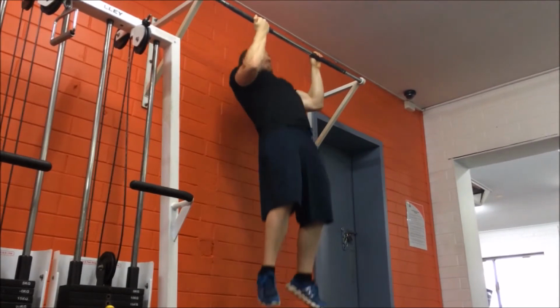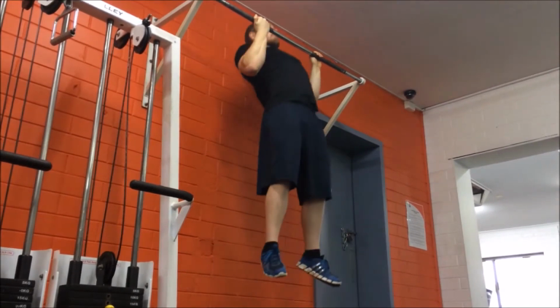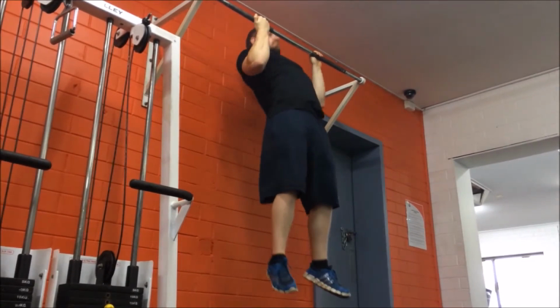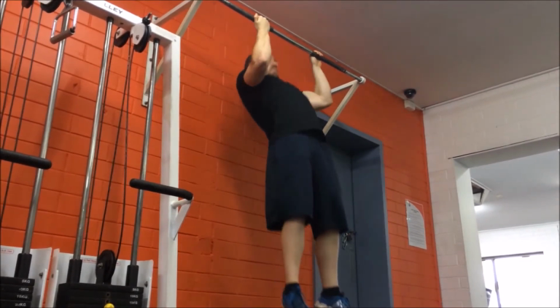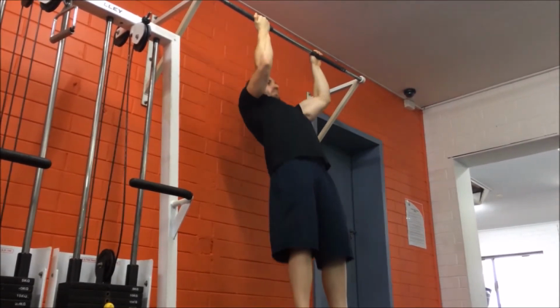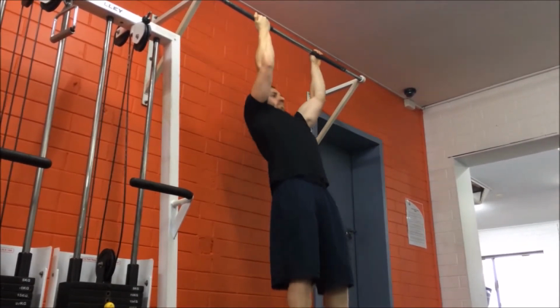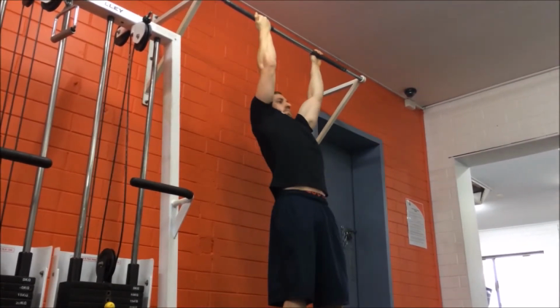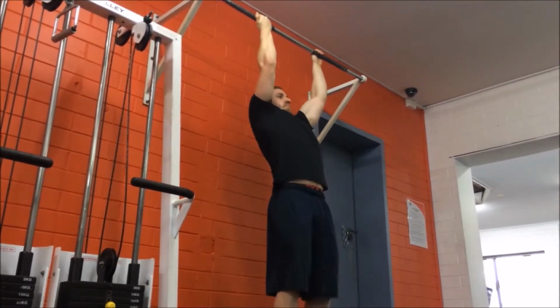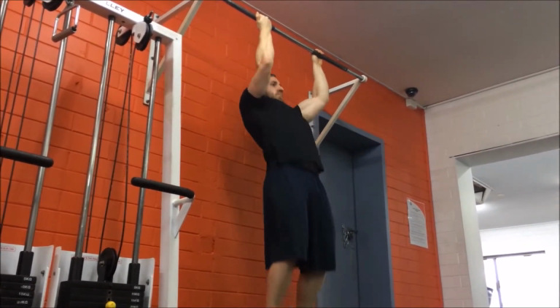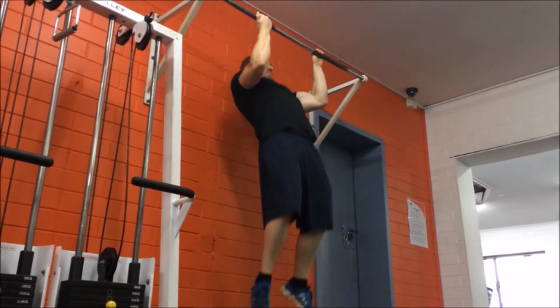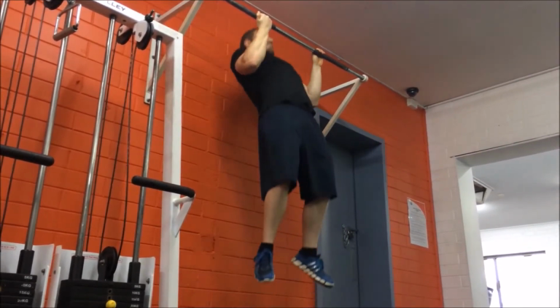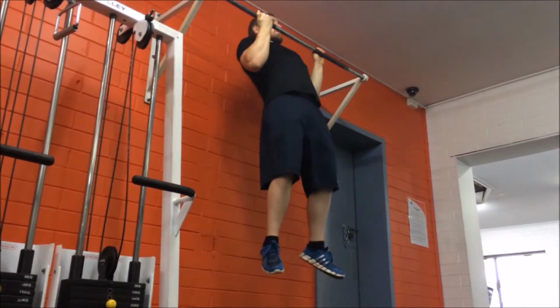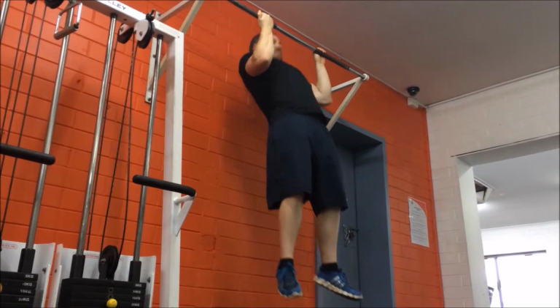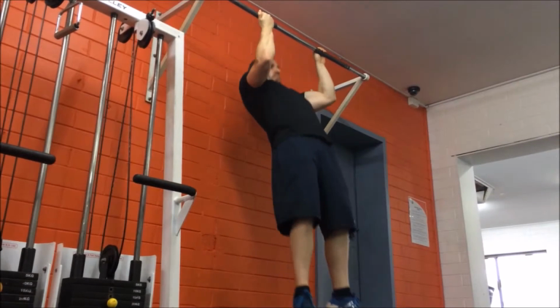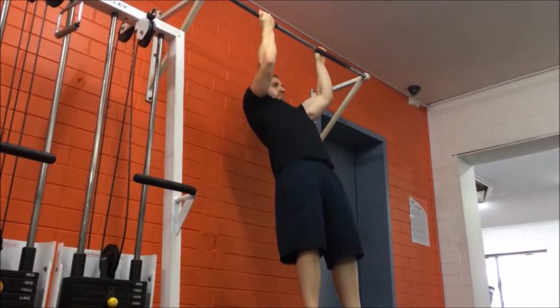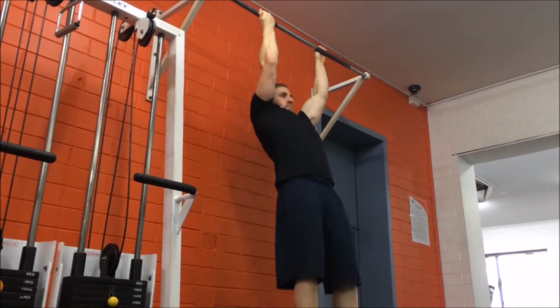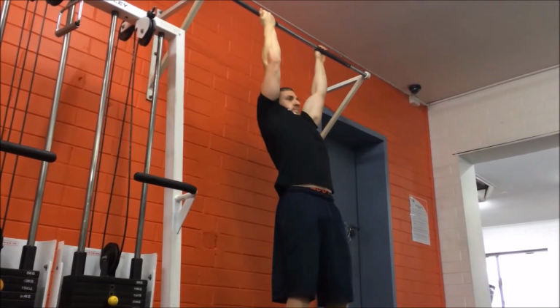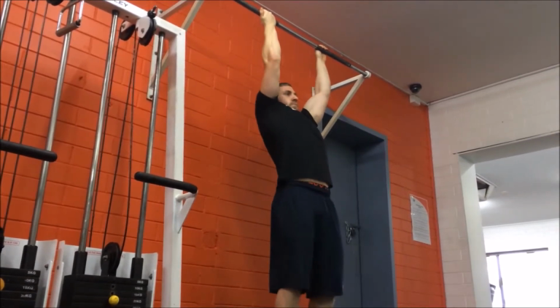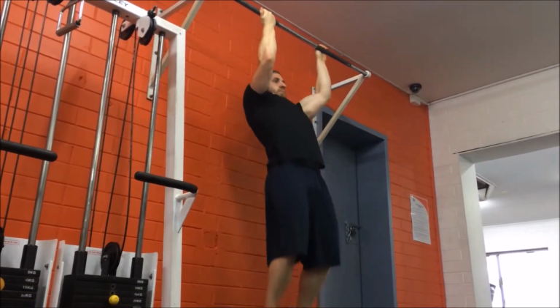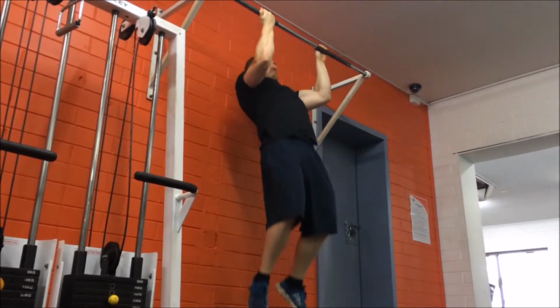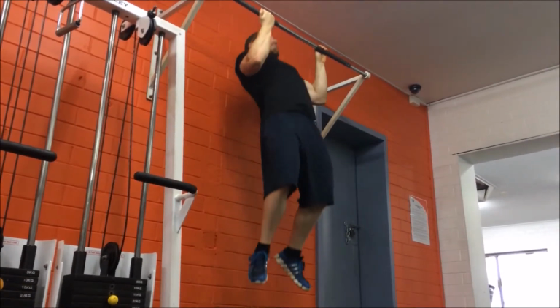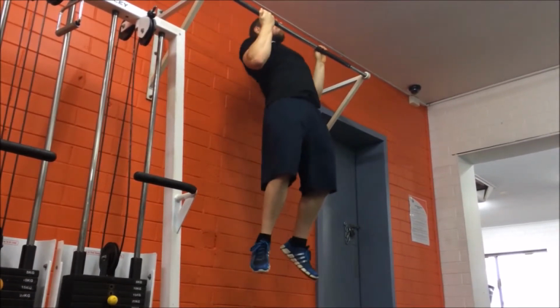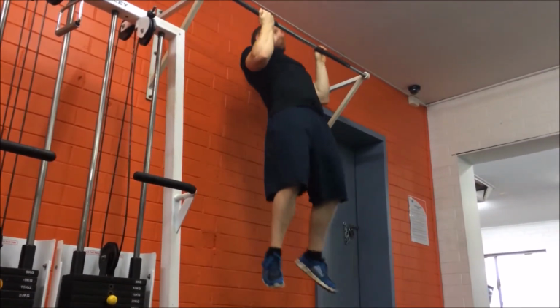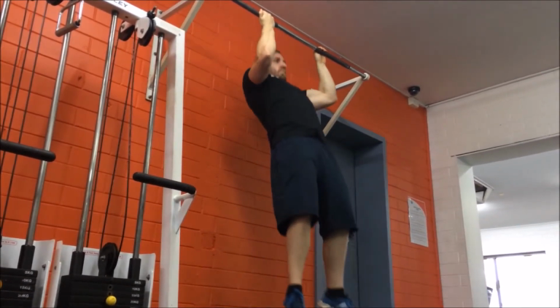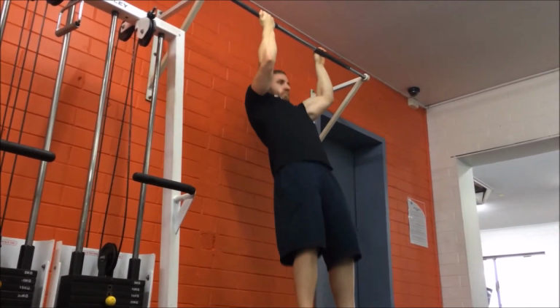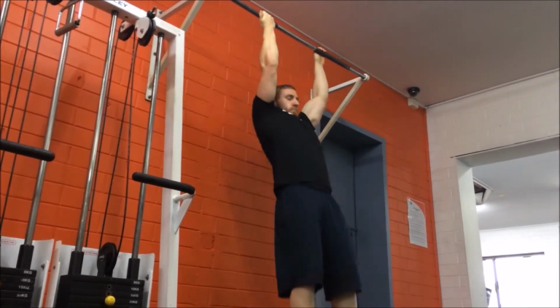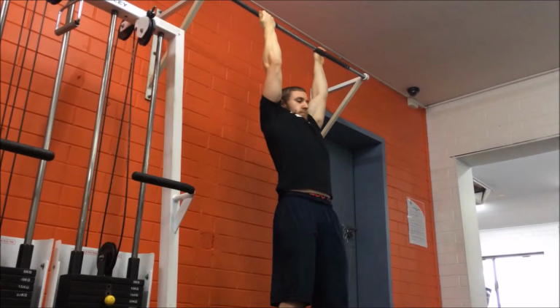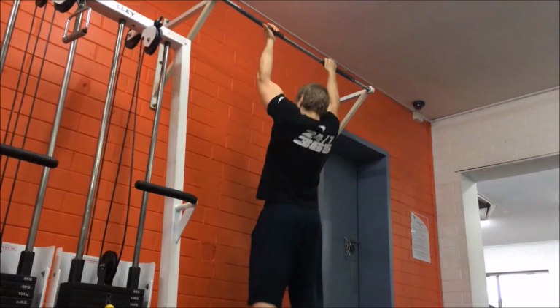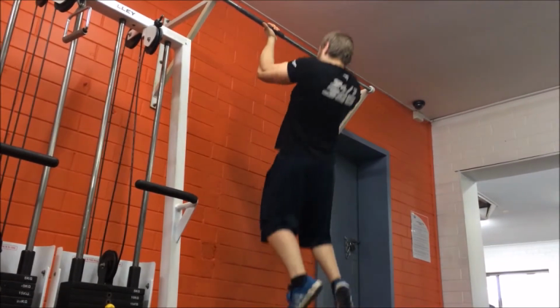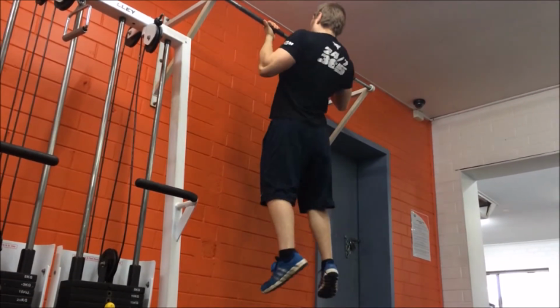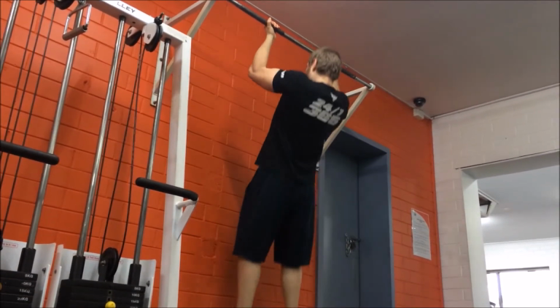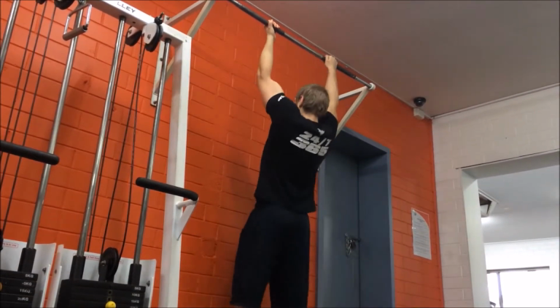Breathe out as you pull yourself up towards the bar by bending at the elbows and squeezing your shoulder blades together. Make sure to pull yourself up until the bar is level with the top of your chest, making sure your chin is above the bar.